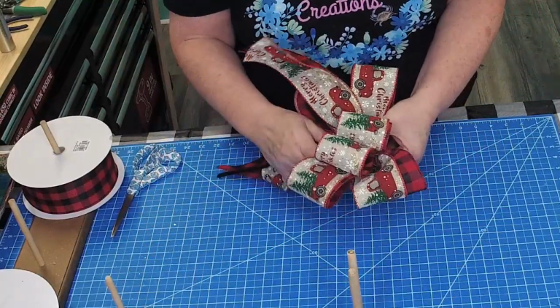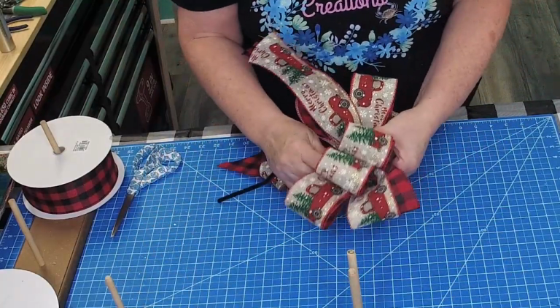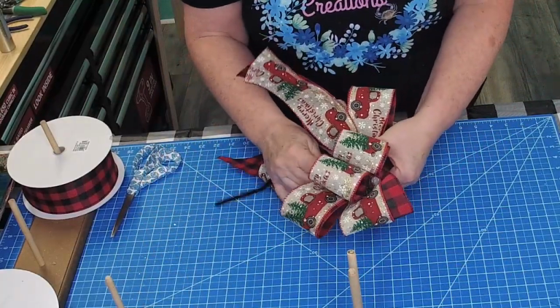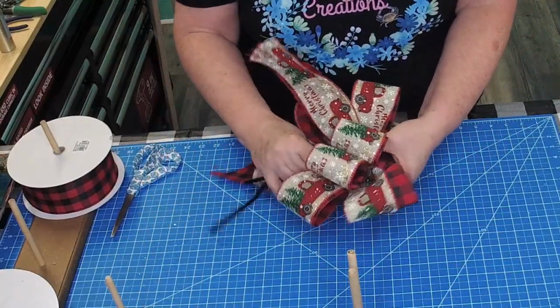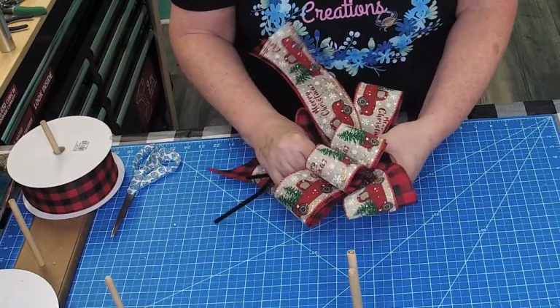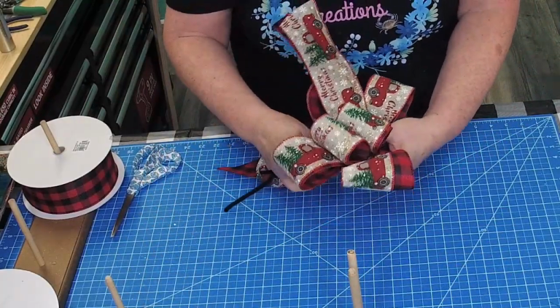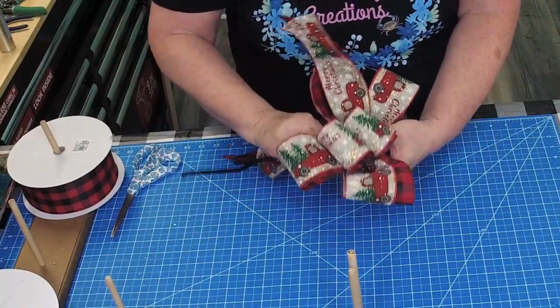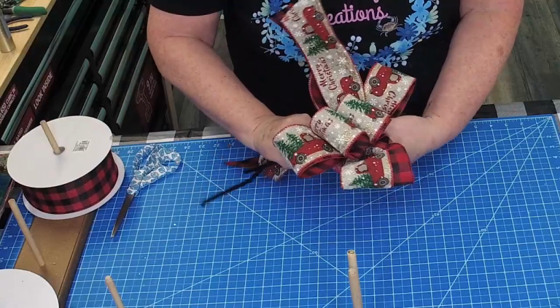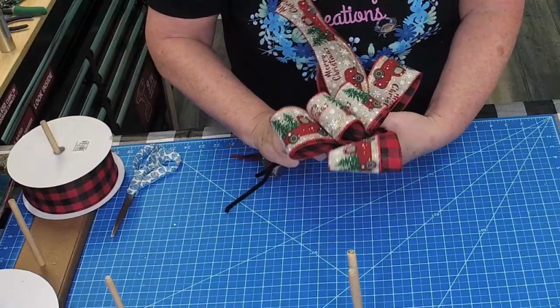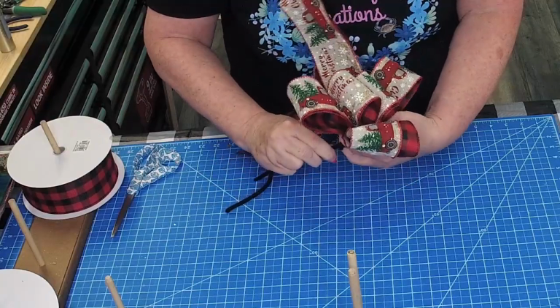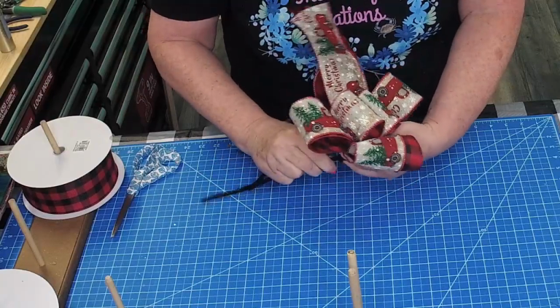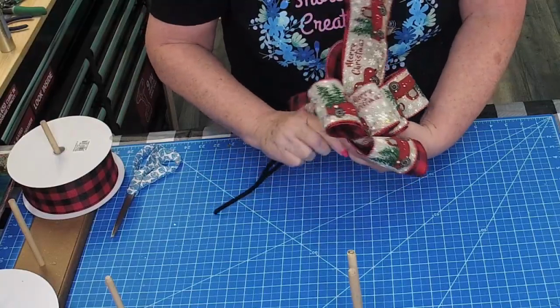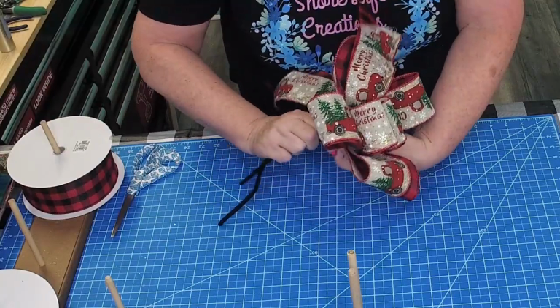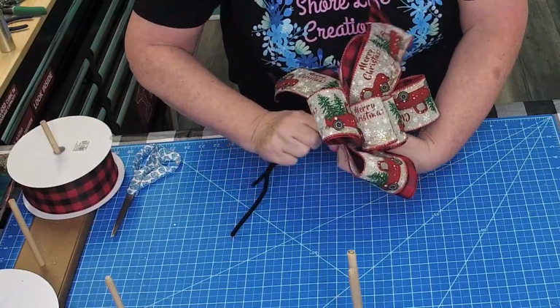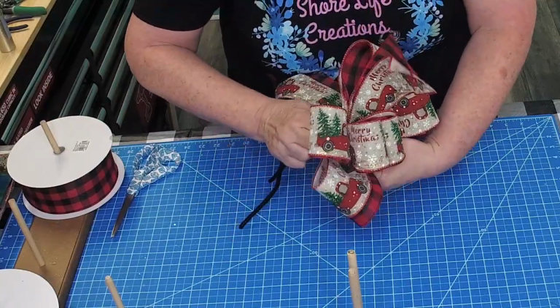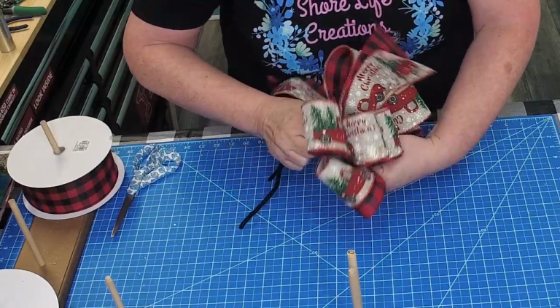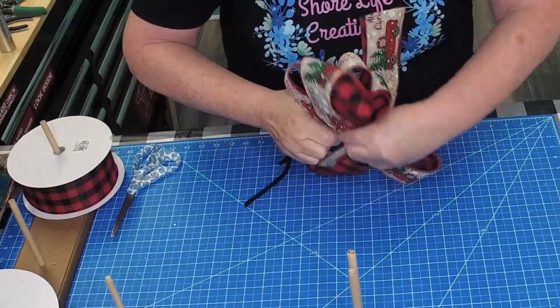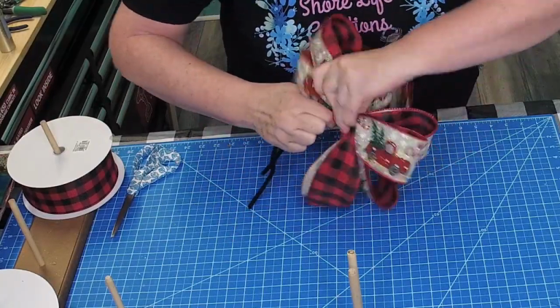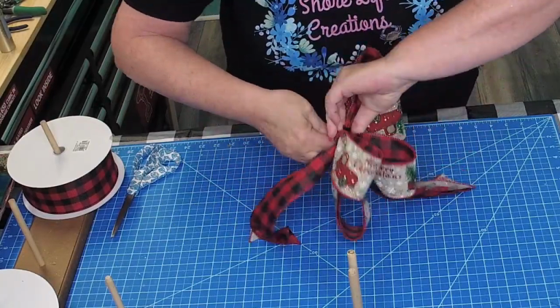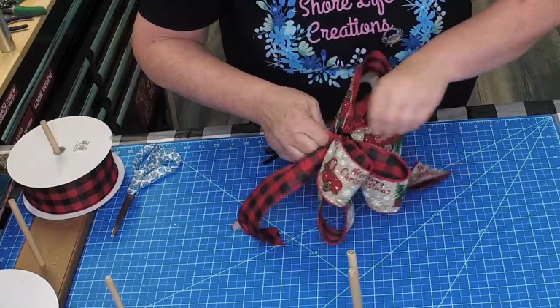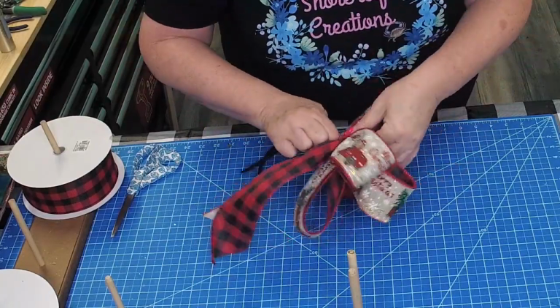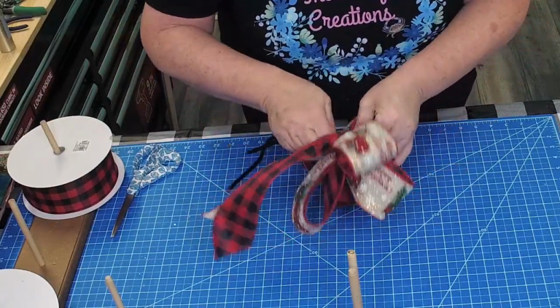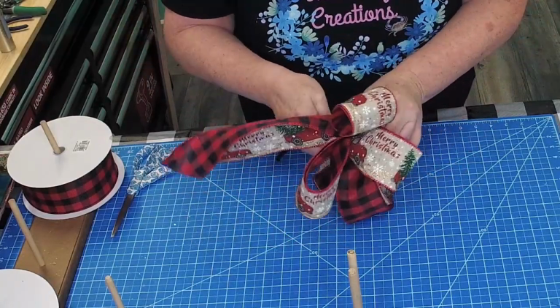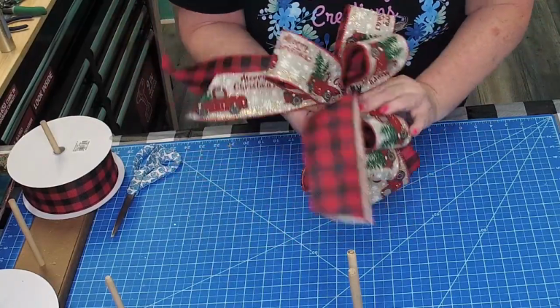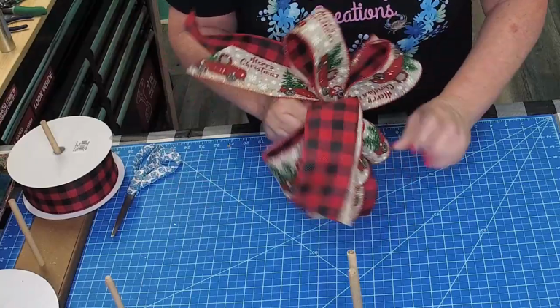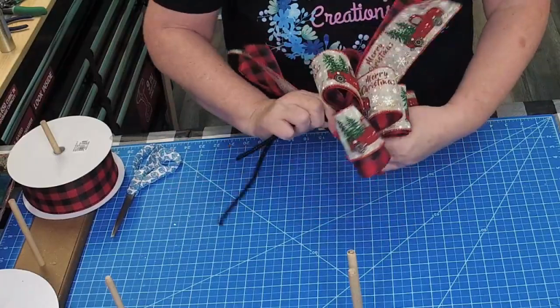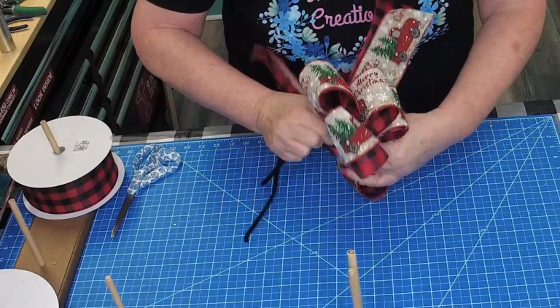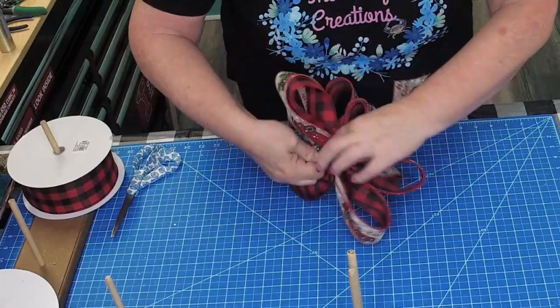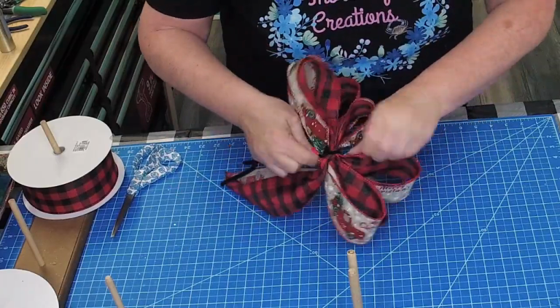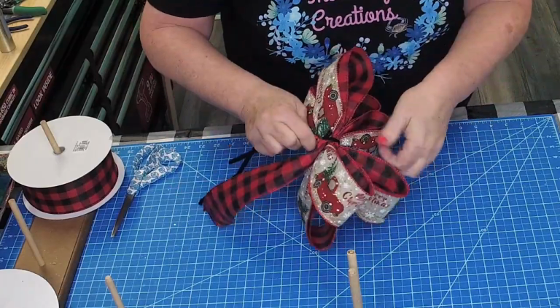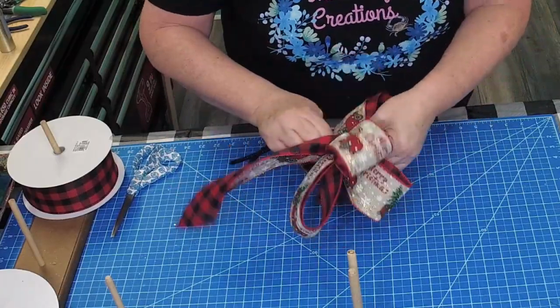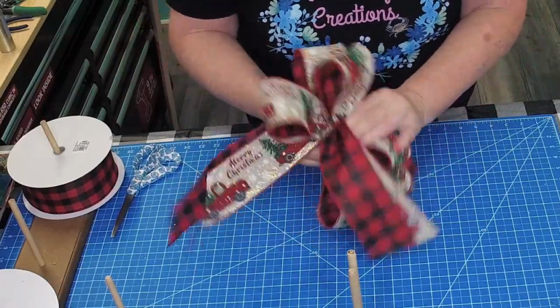Grab your pipe cleaners, hold them tight, and twist your bow — not your pipe cleaners, your bow — and you will get a nice tight fit.